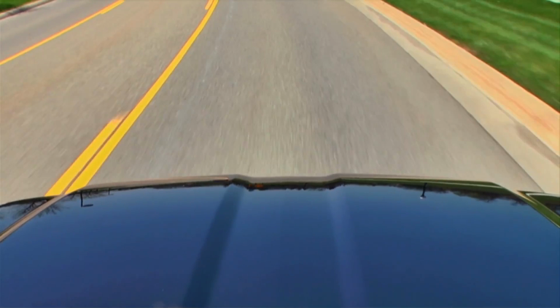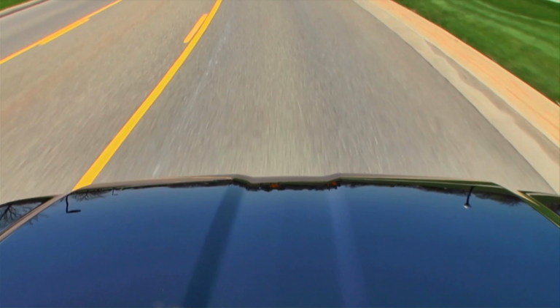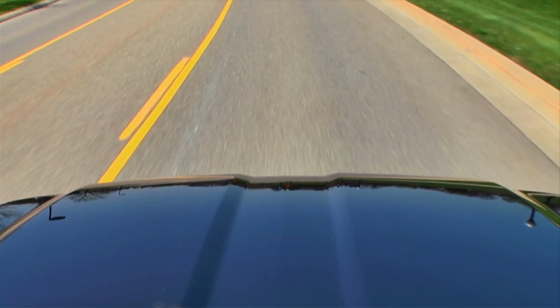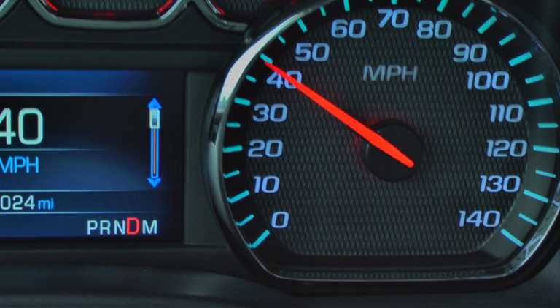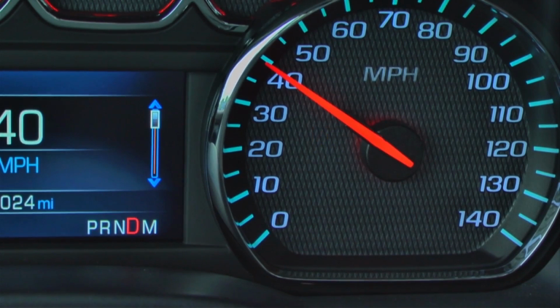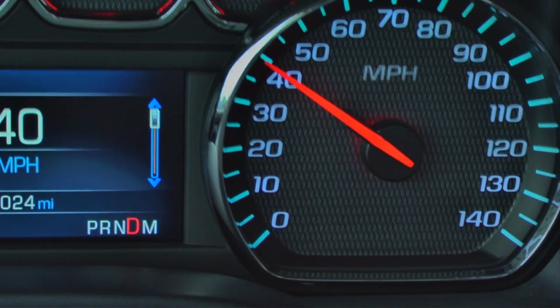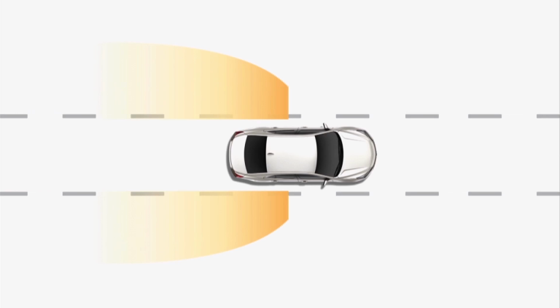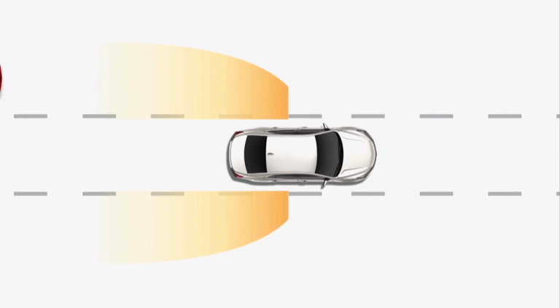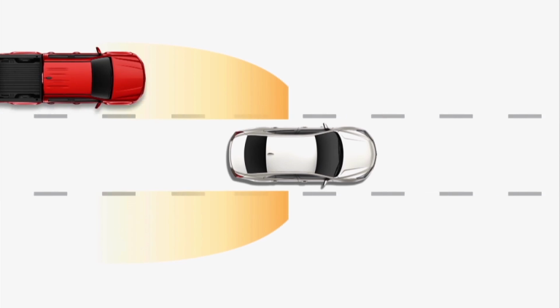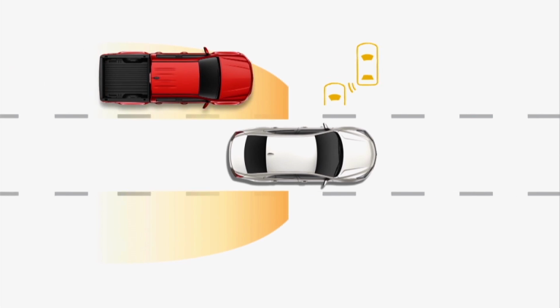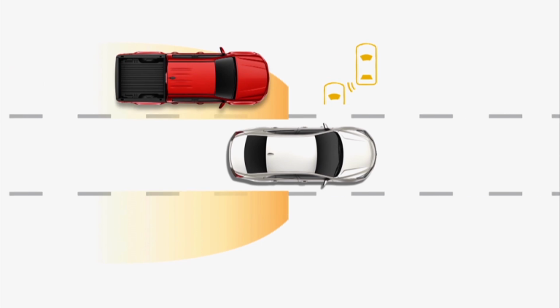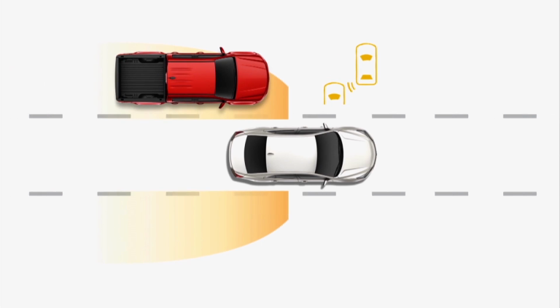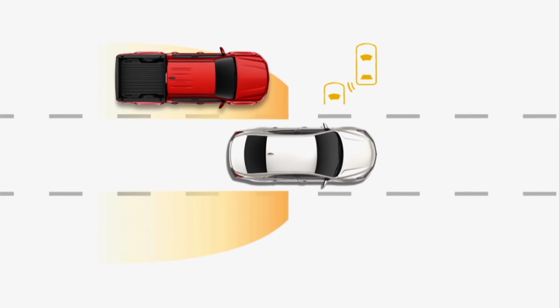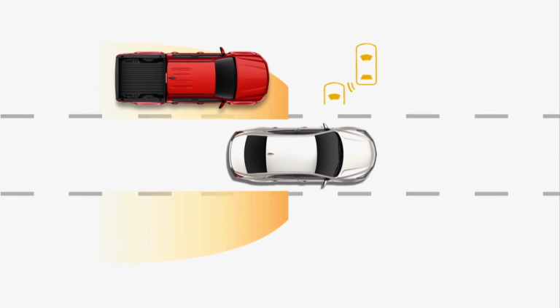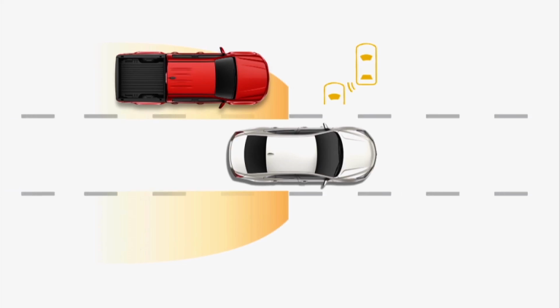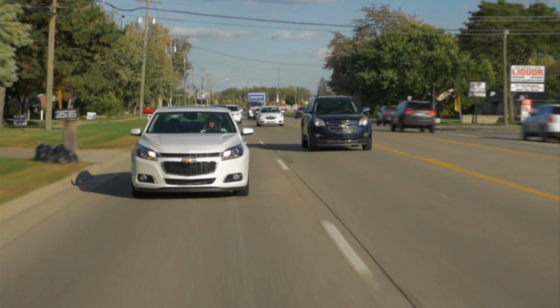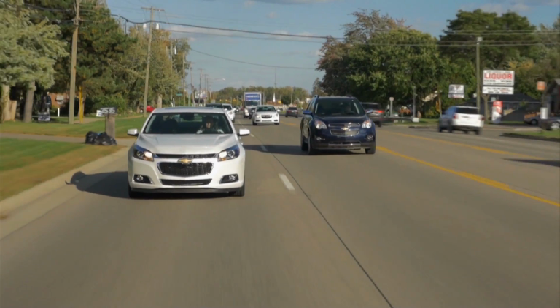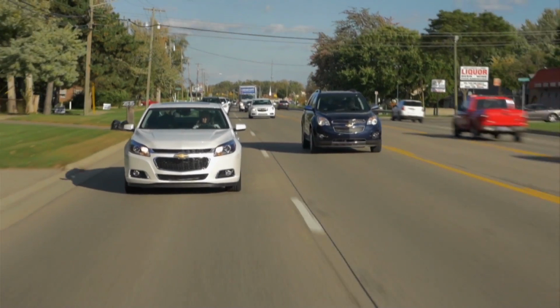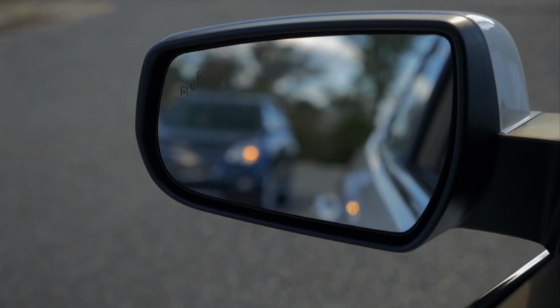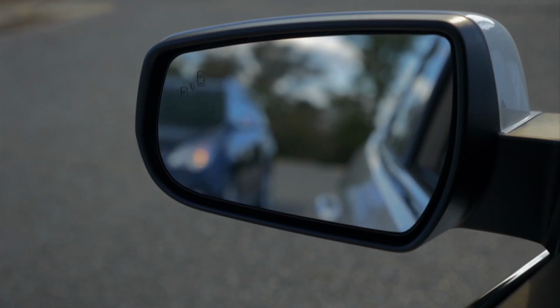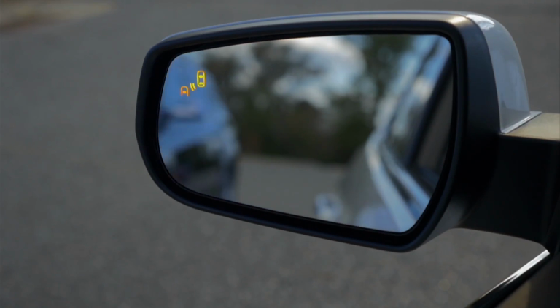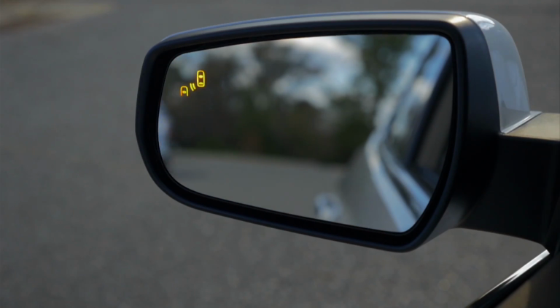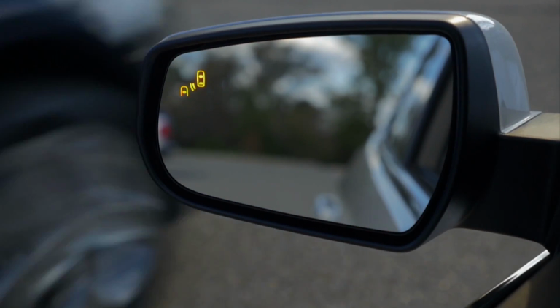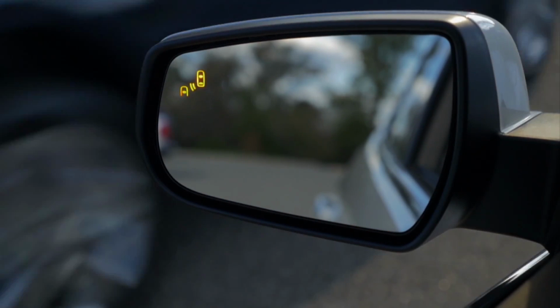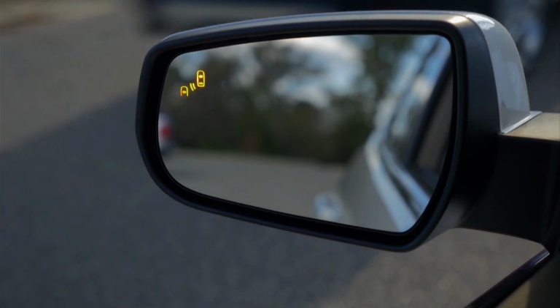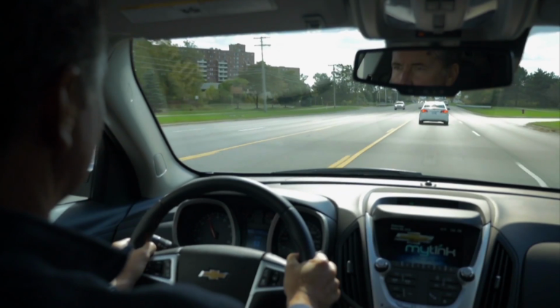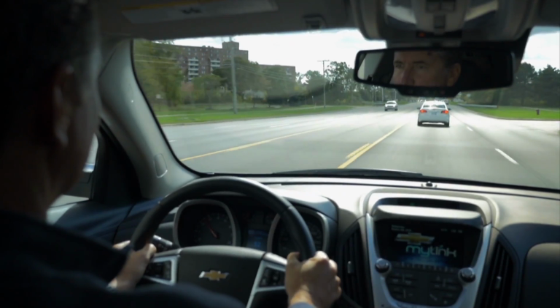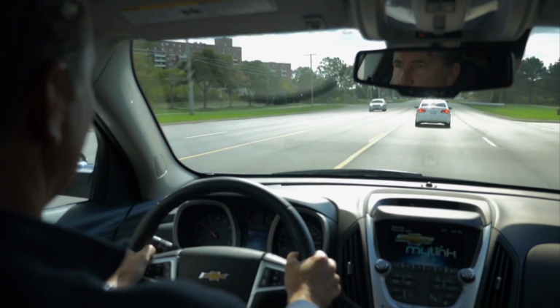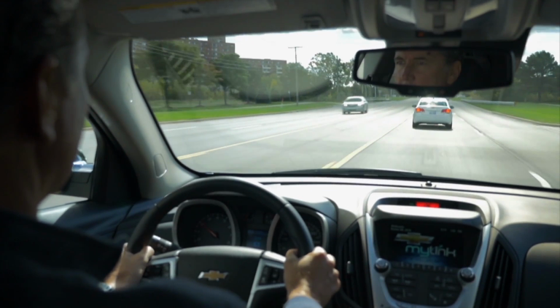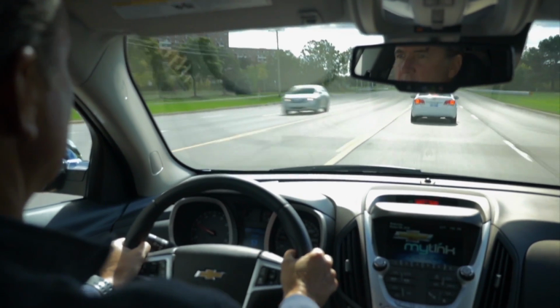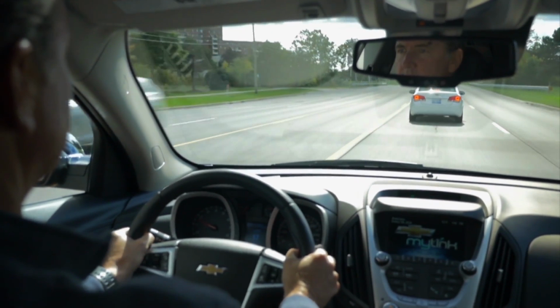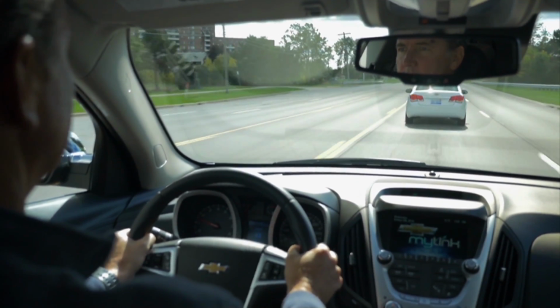Active safety technologies such as lane departure warning and side blind zone alert are available on many new cars today. These technologies not only provide real safety benefits to consumers, they are the building blocks that will someday enable automated and semi-autonomous driving.